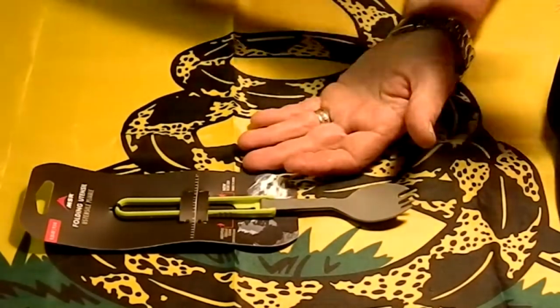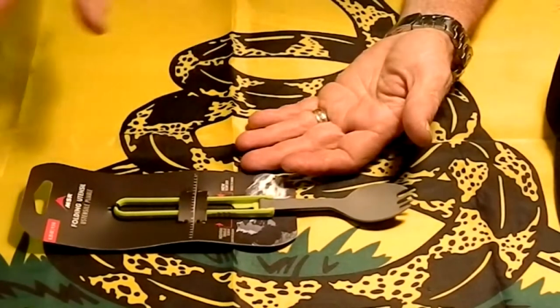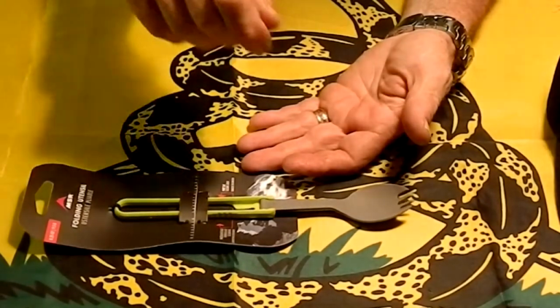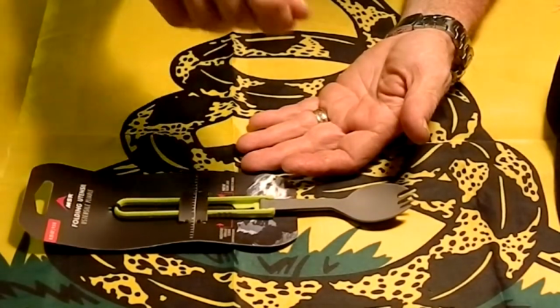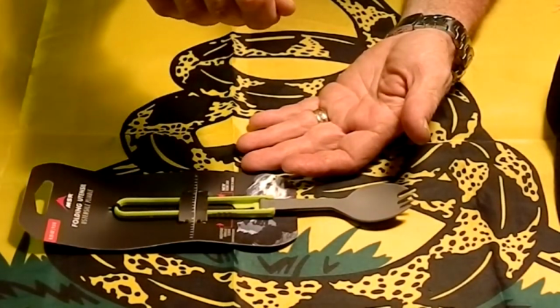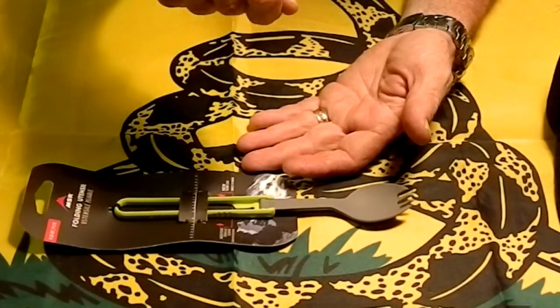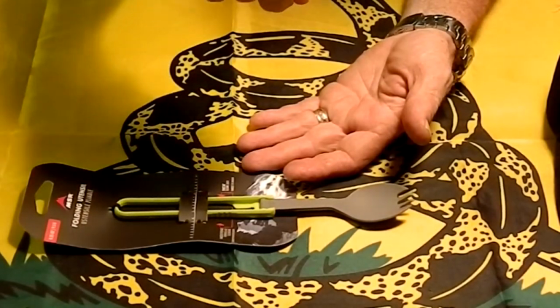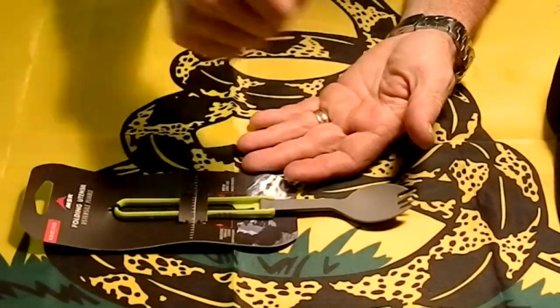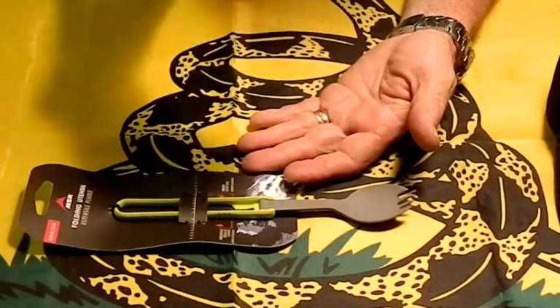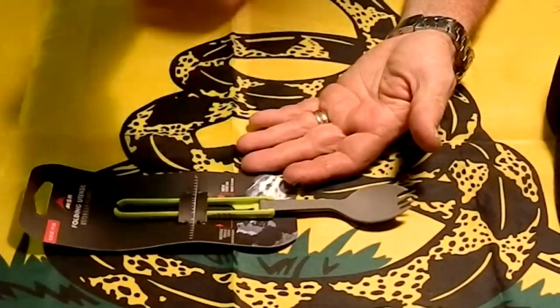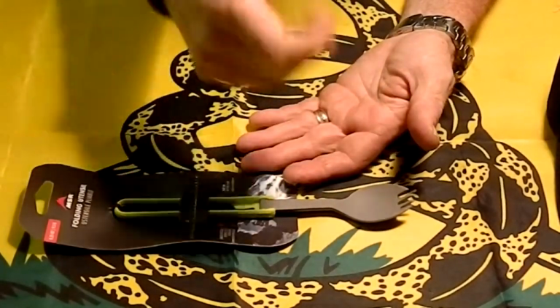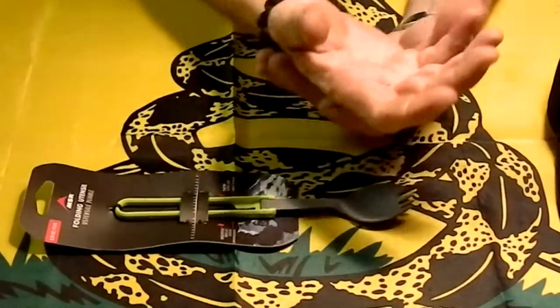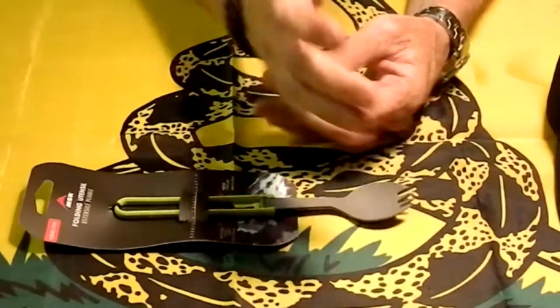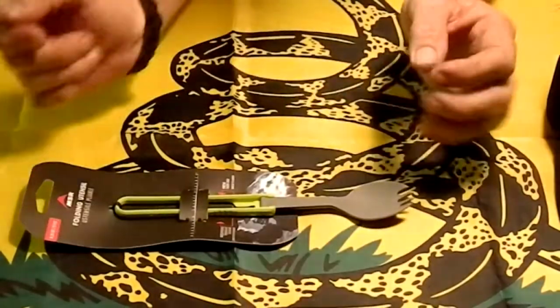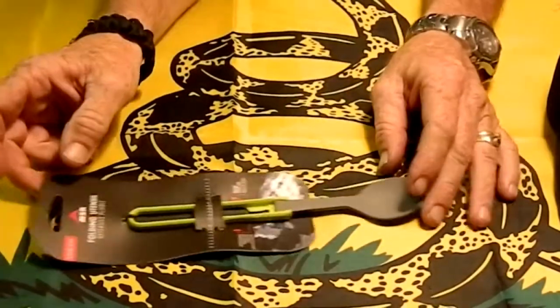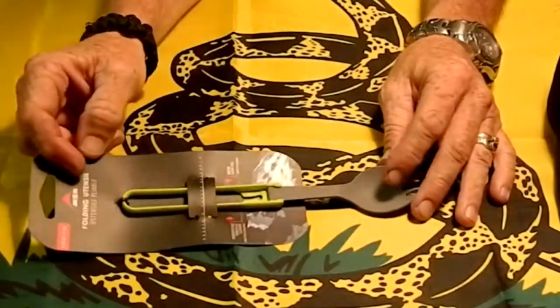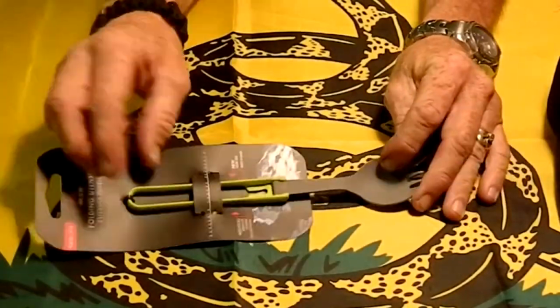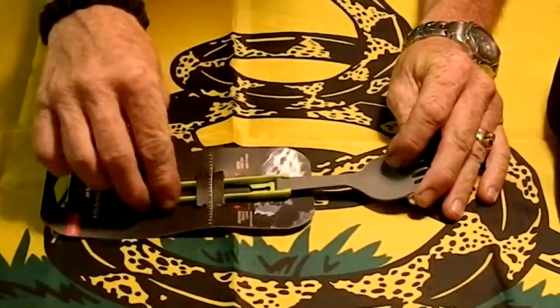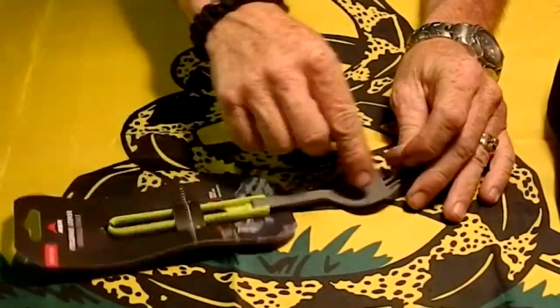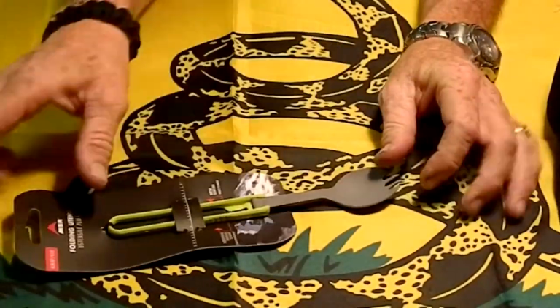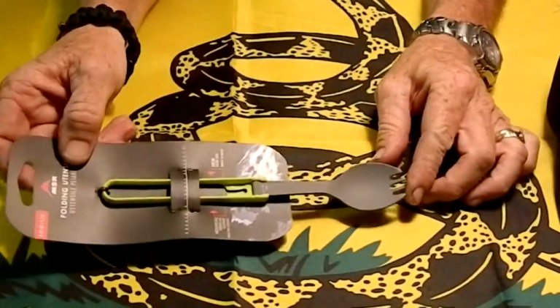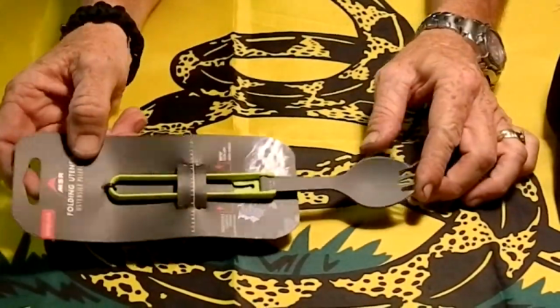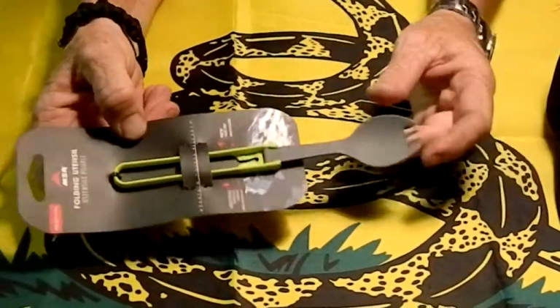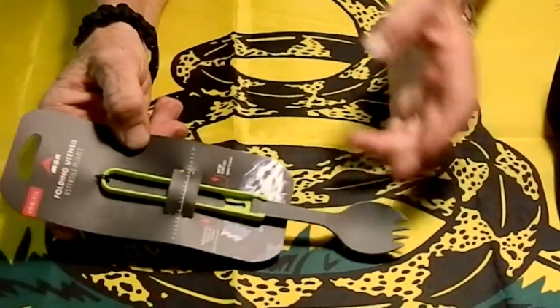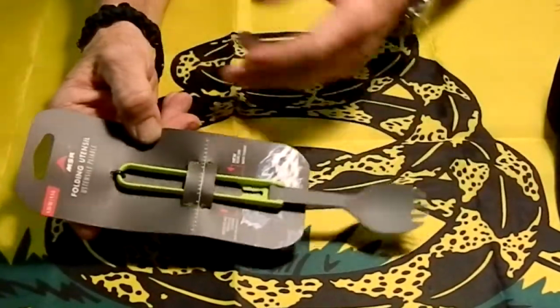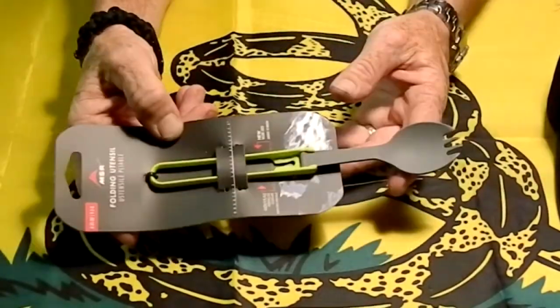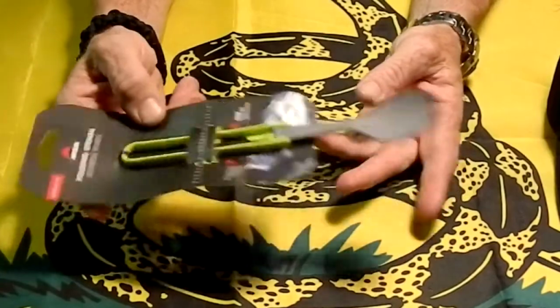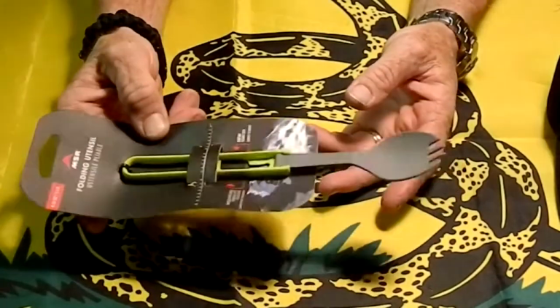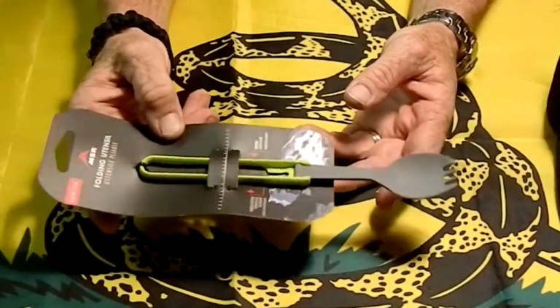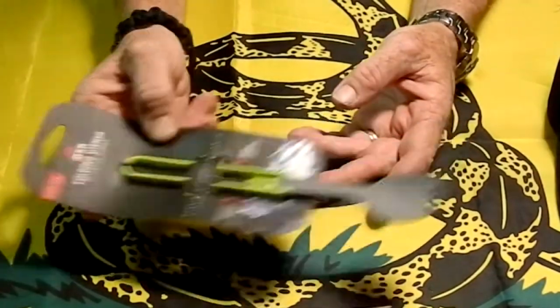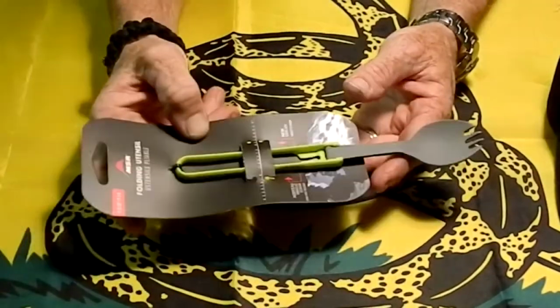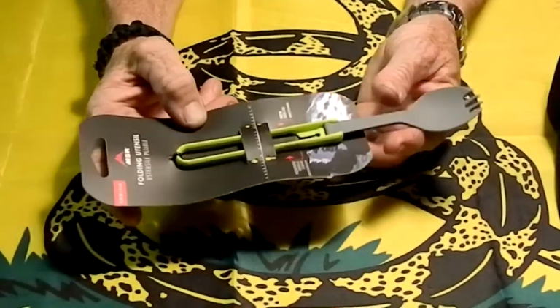I know you can cut the bag, but when you put your hand in there to scoop it out, your hand gets all messy inside the bag. So this is a nice long handle, and it folds up into a nice compact thing you can just throw in your bag.